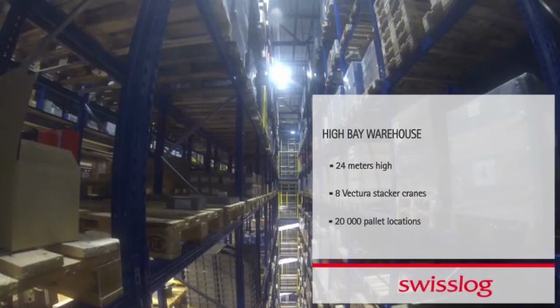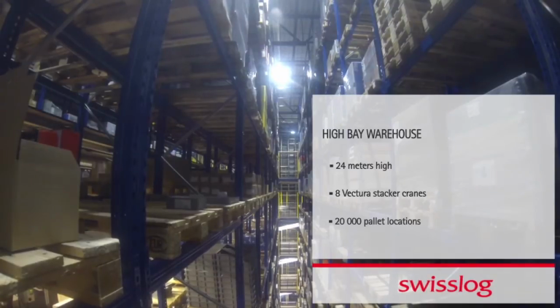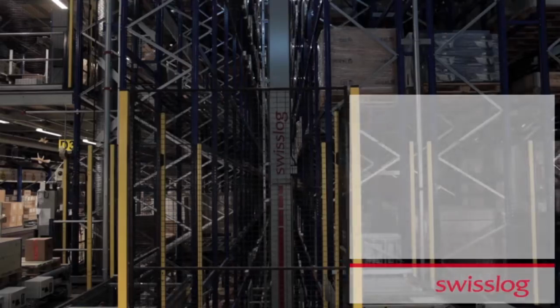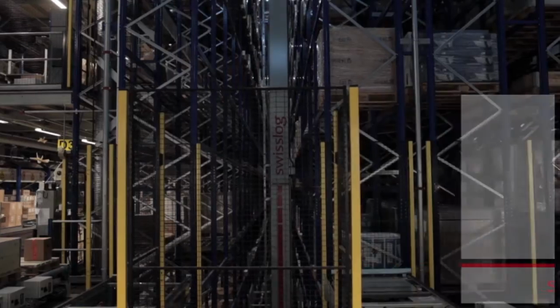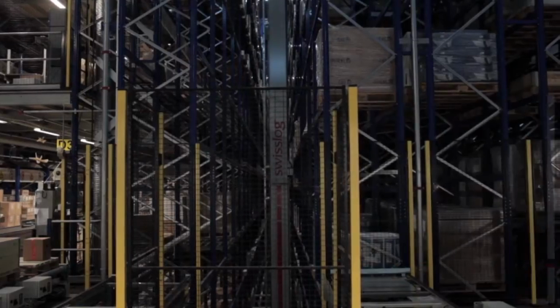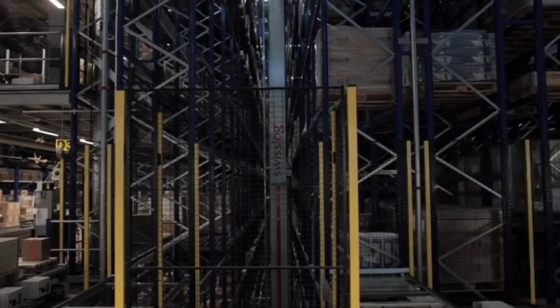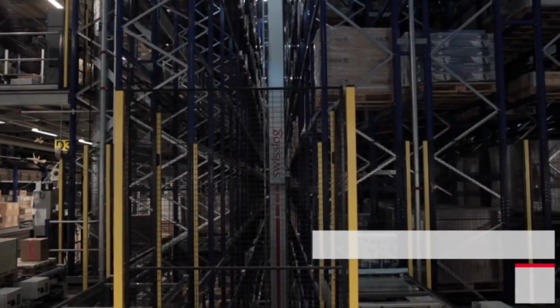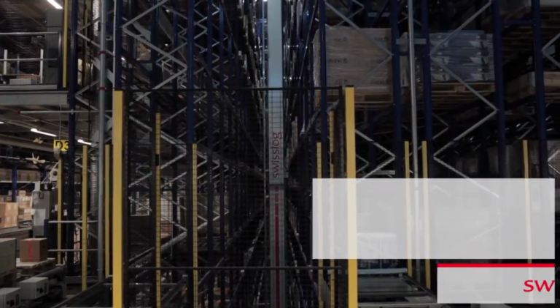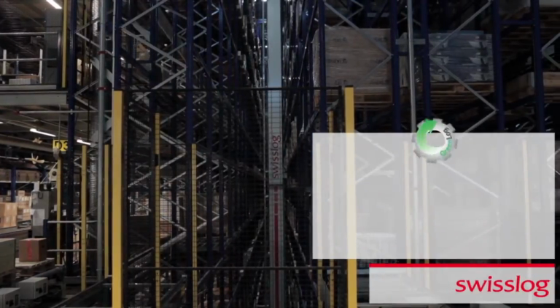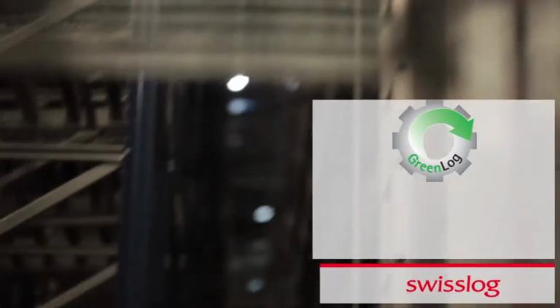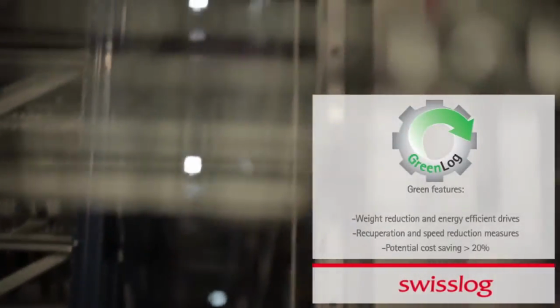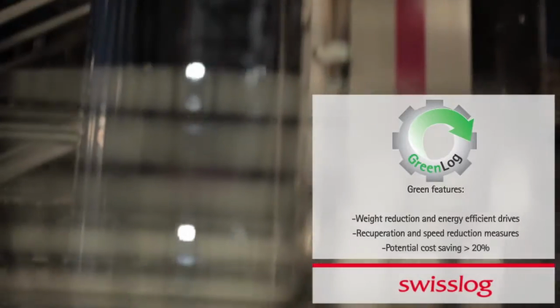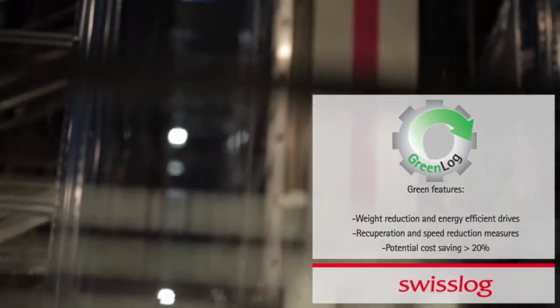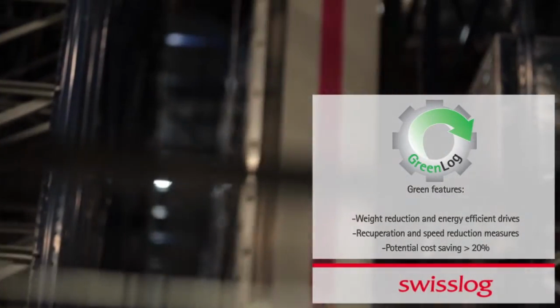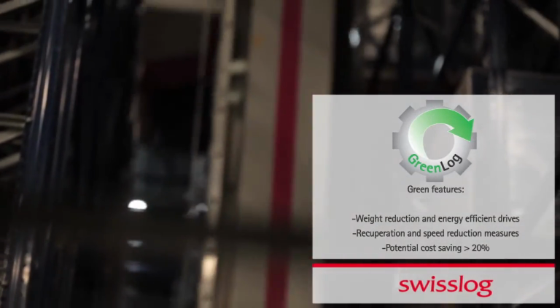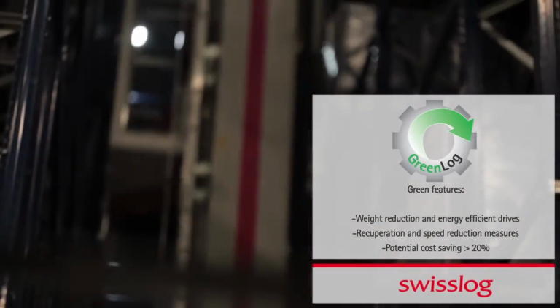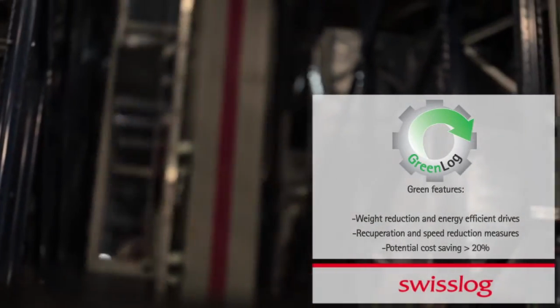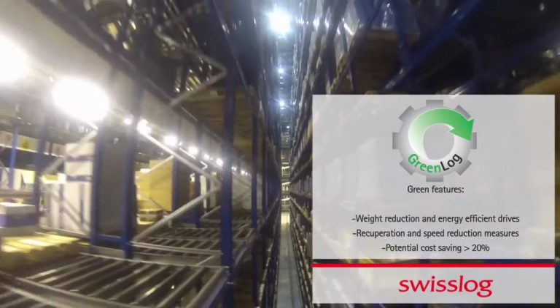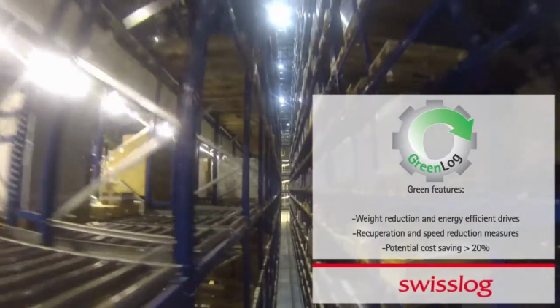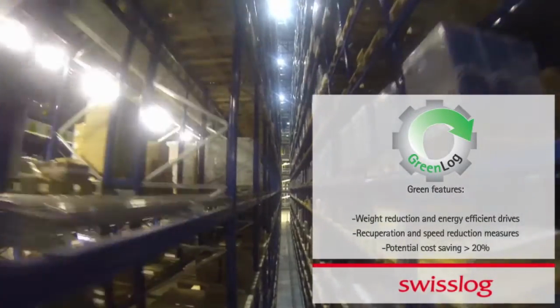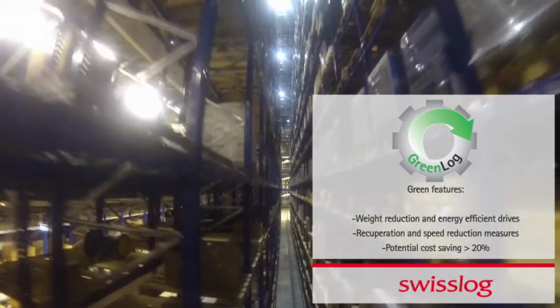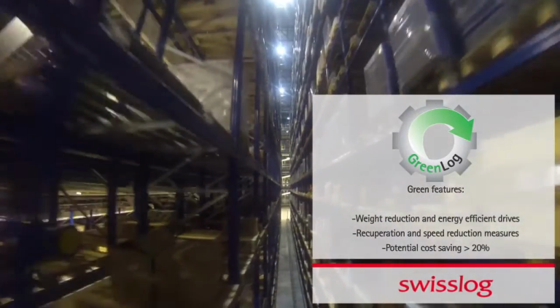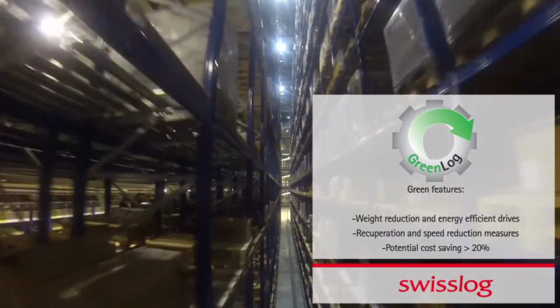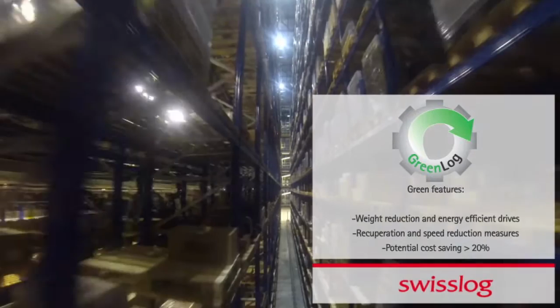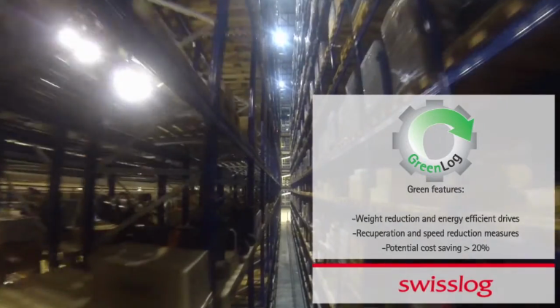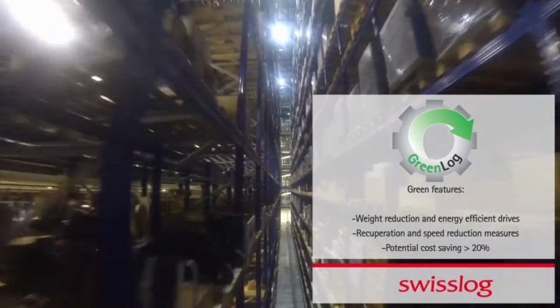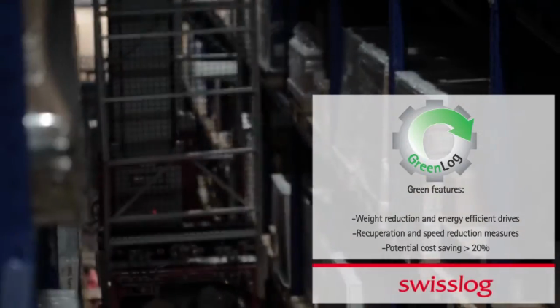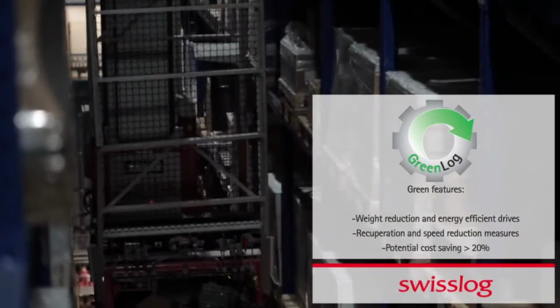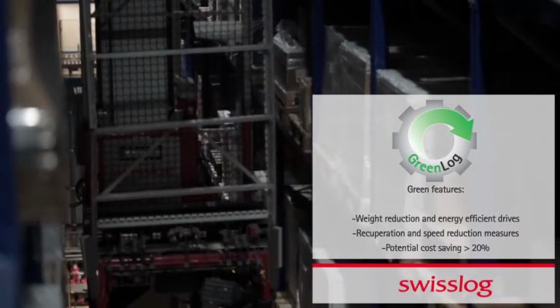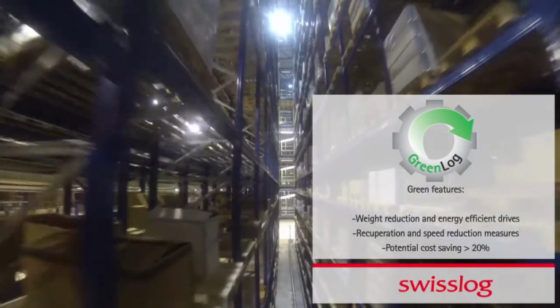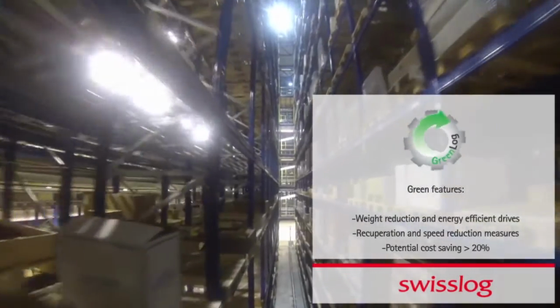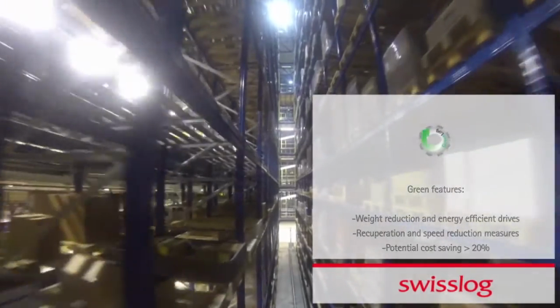As part of Swisslog's GreenLog initiative, the Victura pallet cranes are energy optimized. For example, the GreenLog technology reuses brake energy and saves significant power resources as a result.